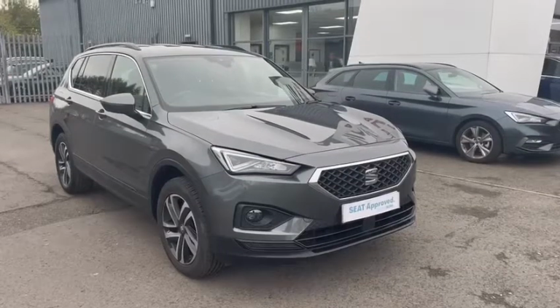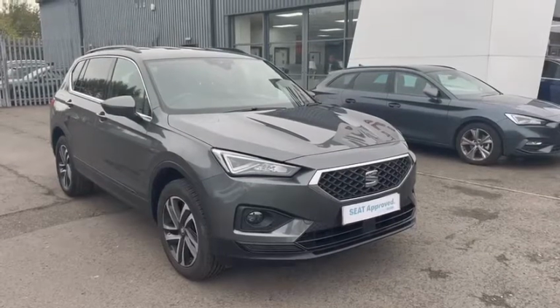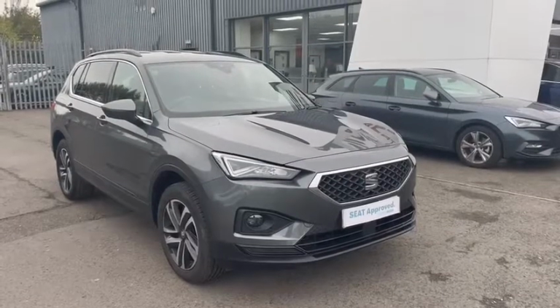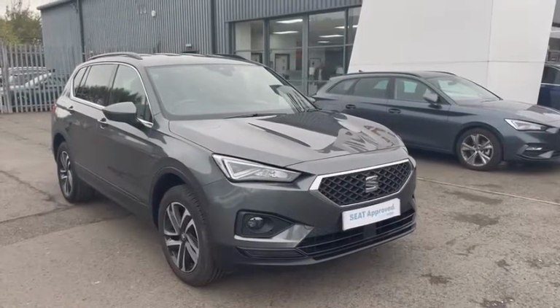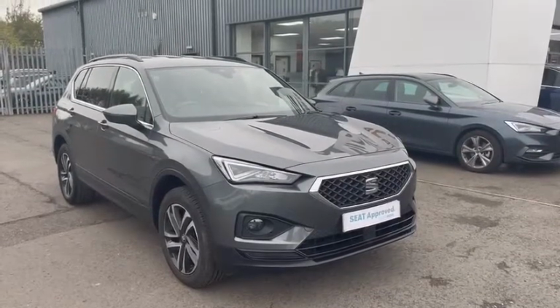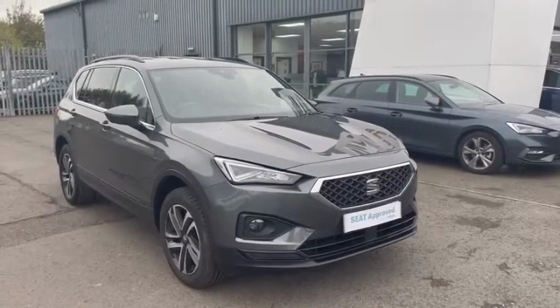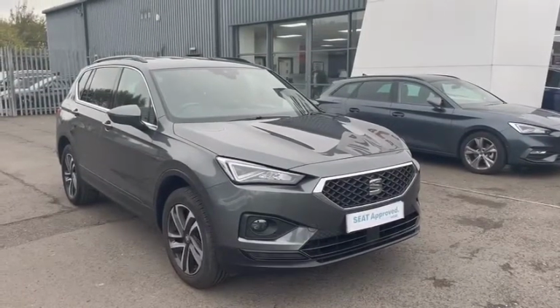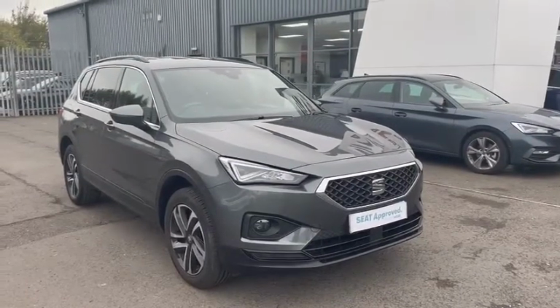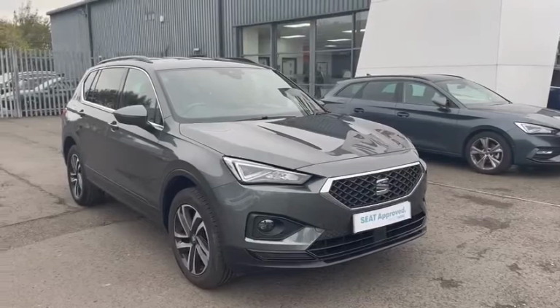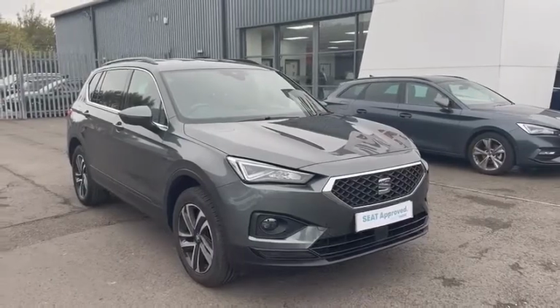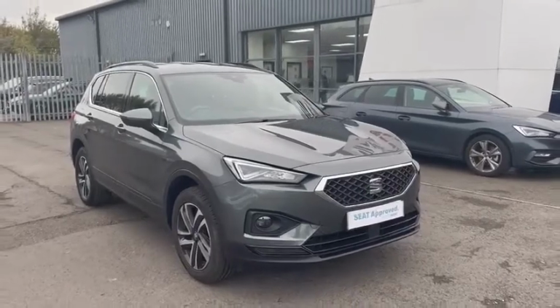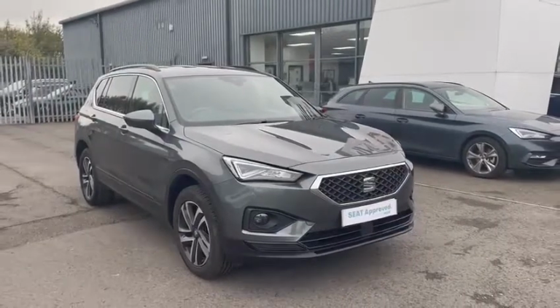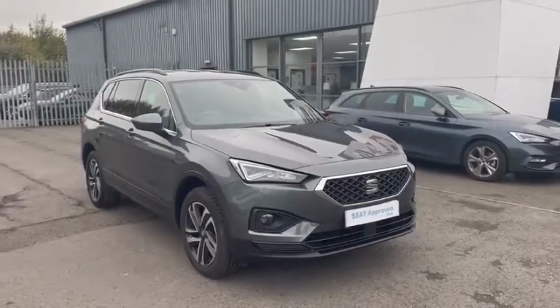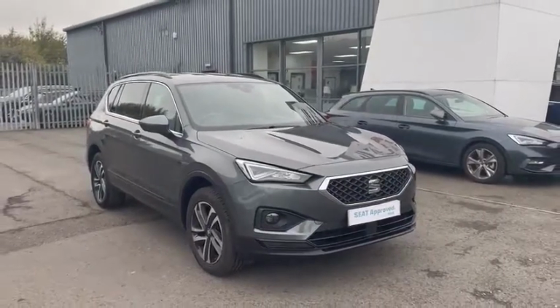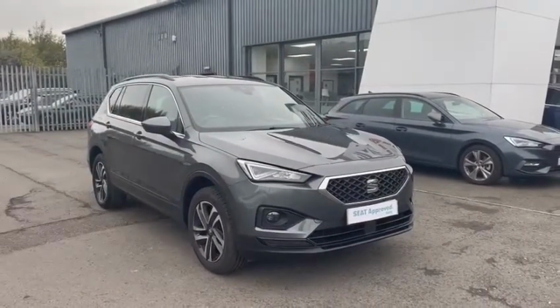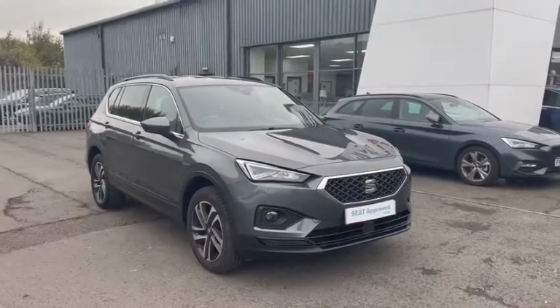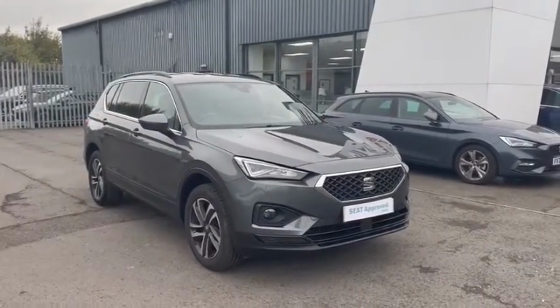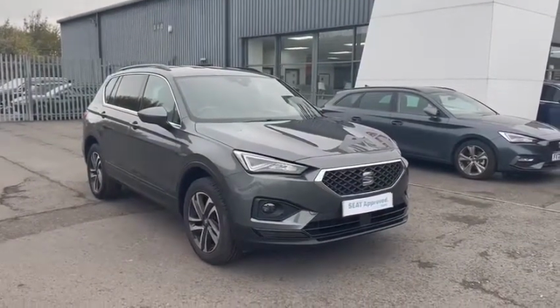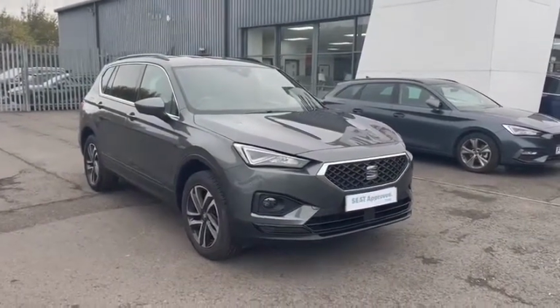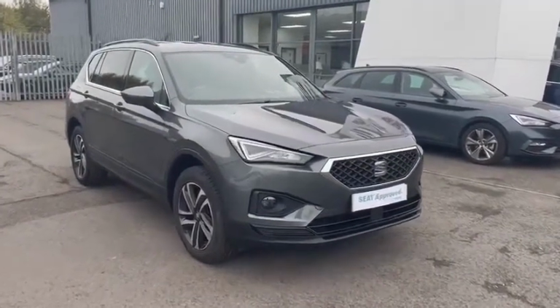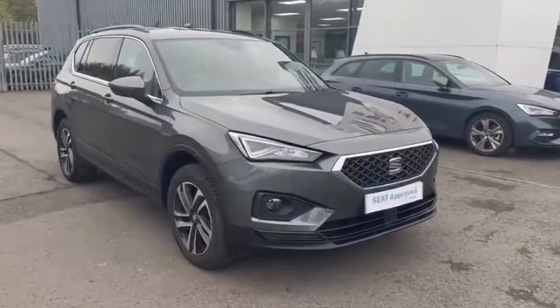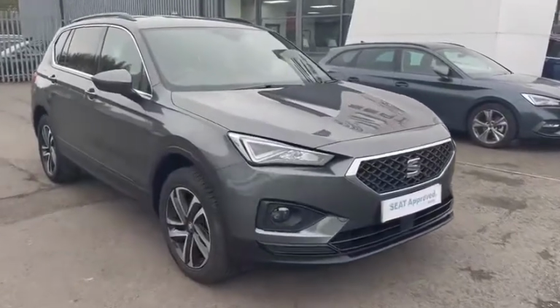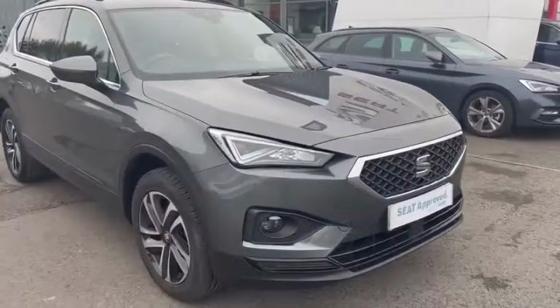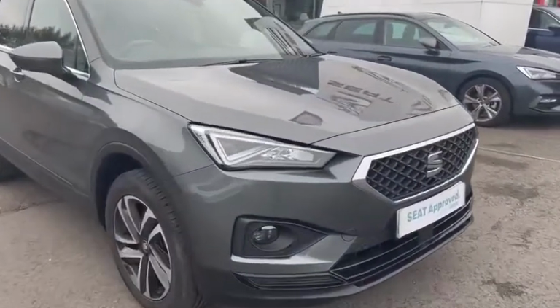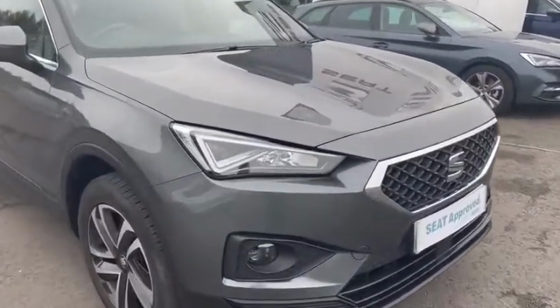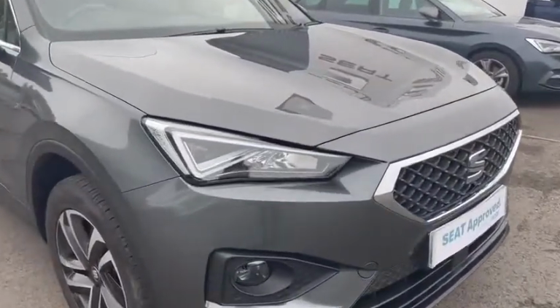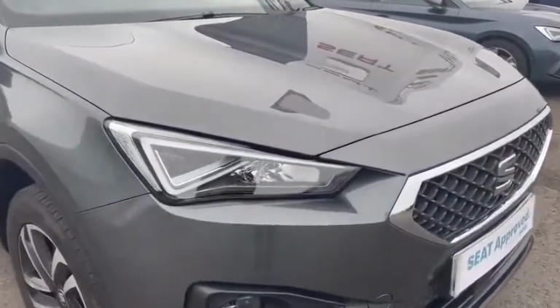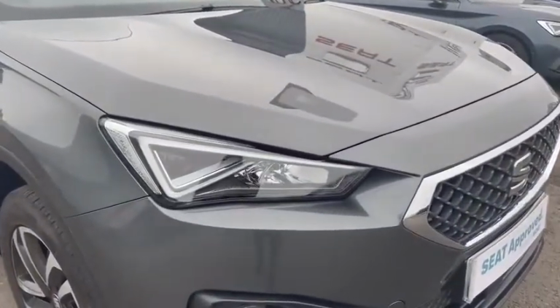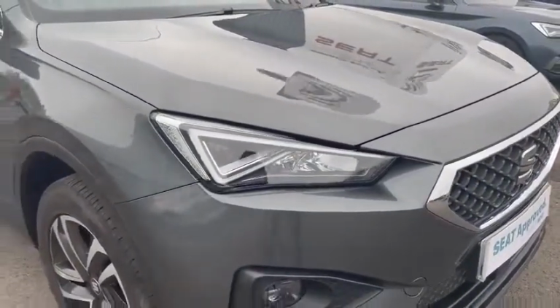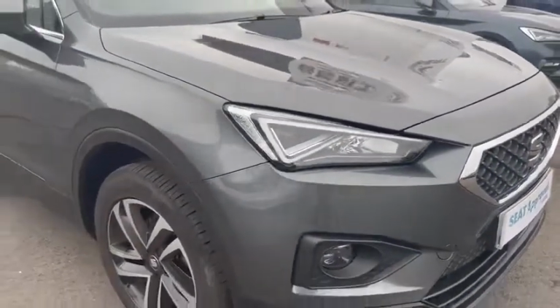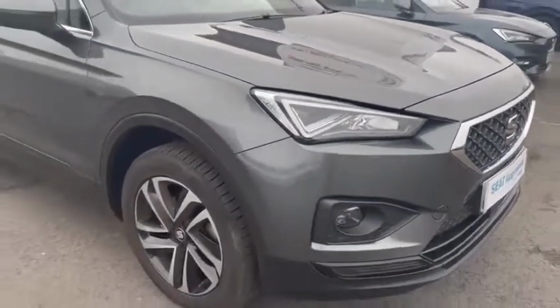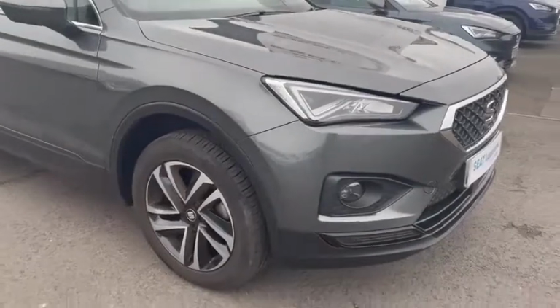Hello and welcome to DMQ Seat and Grimsby. Today I'm going to show you around the Magnetic Grey Seat Tarraco, which is an SE technology trim. You've got the Seat LED headlights at the front of the vehicle.